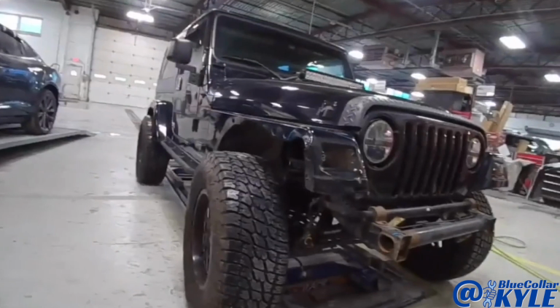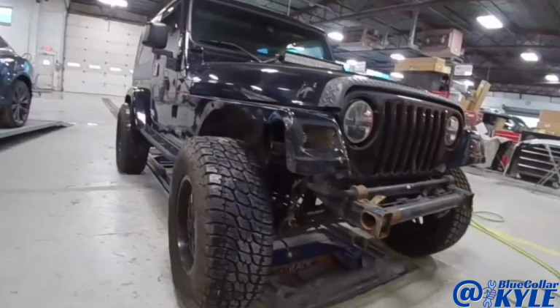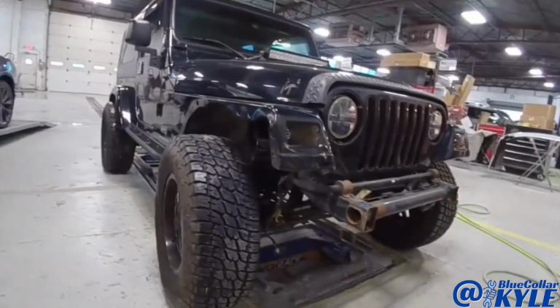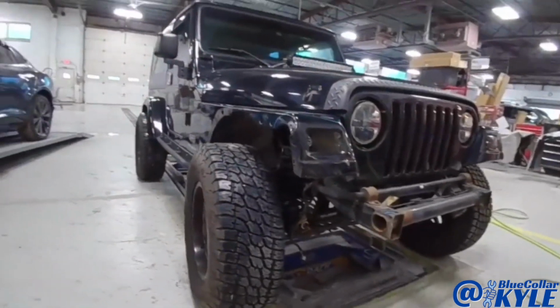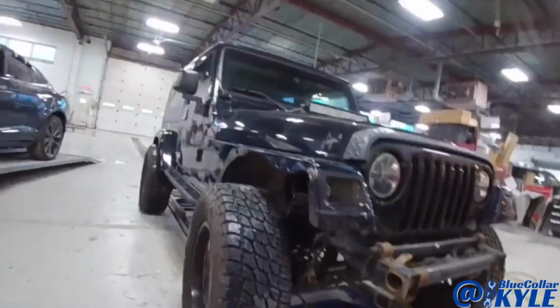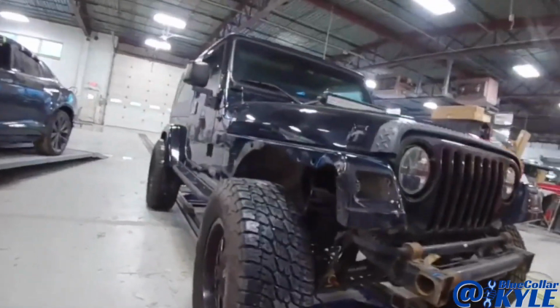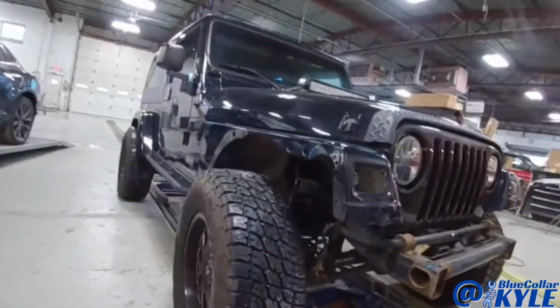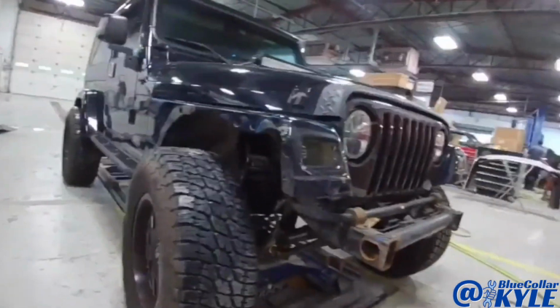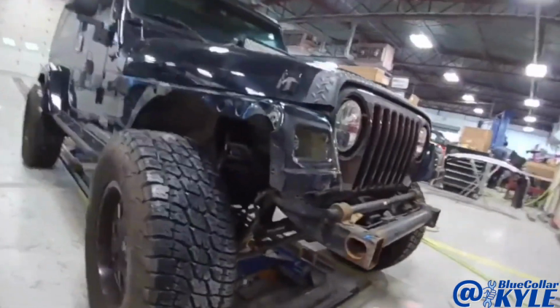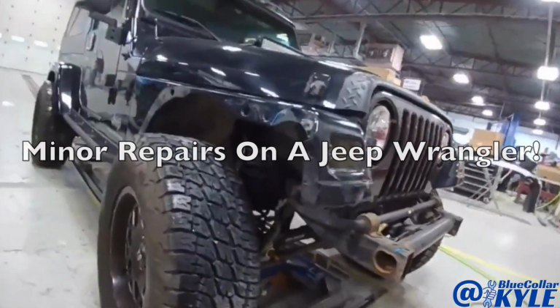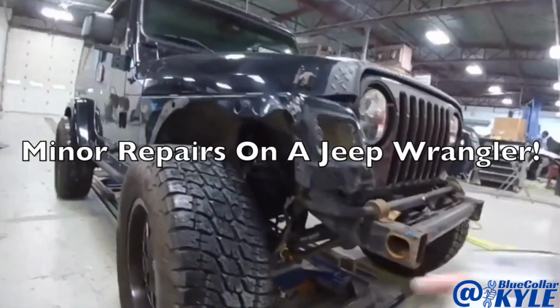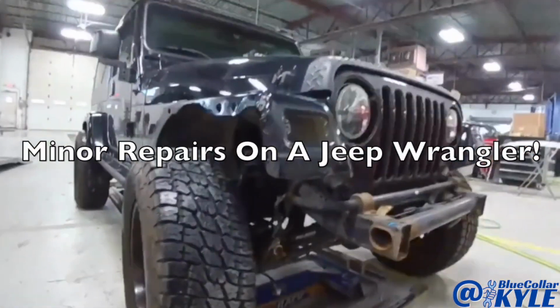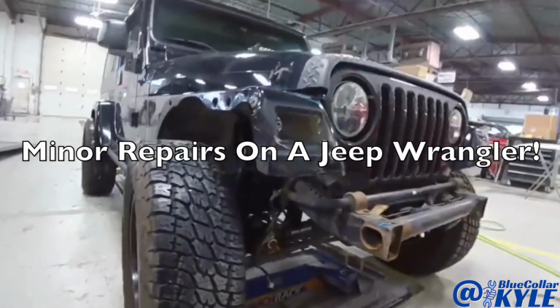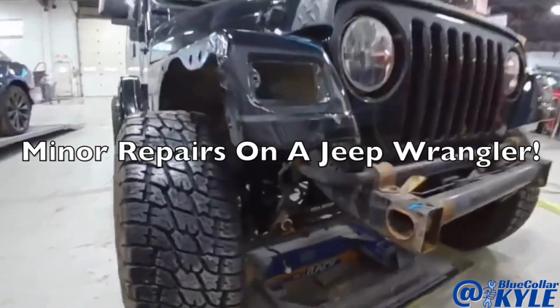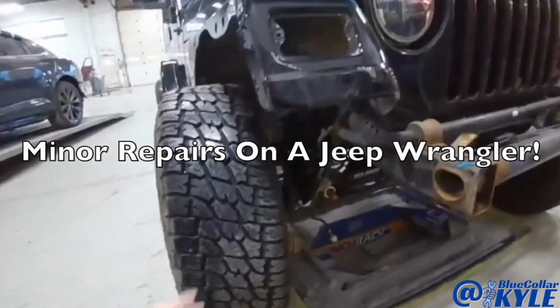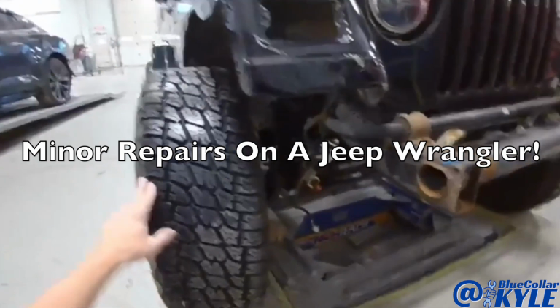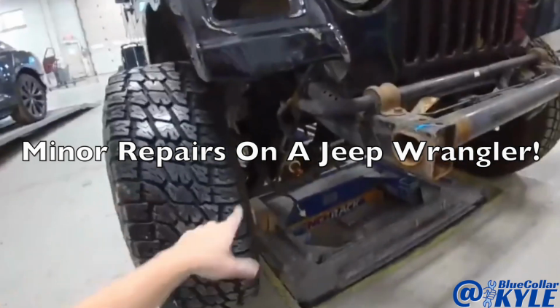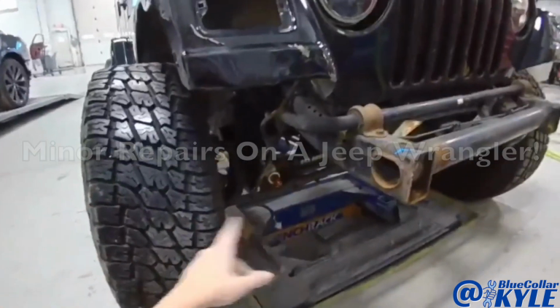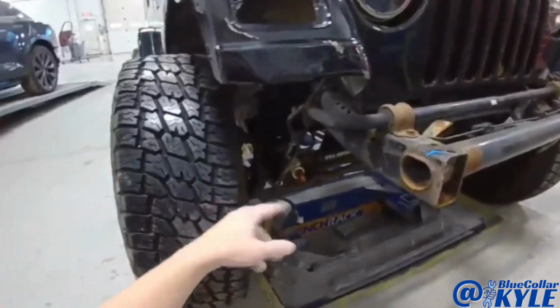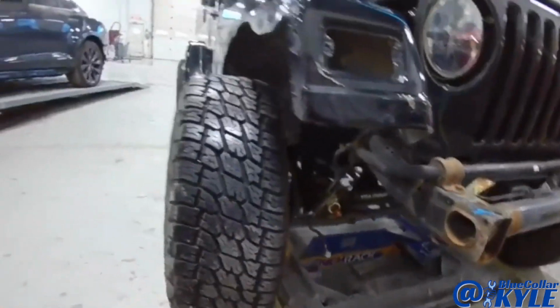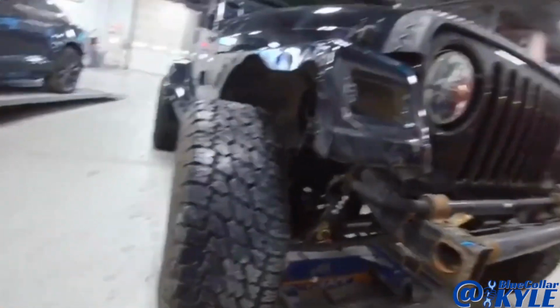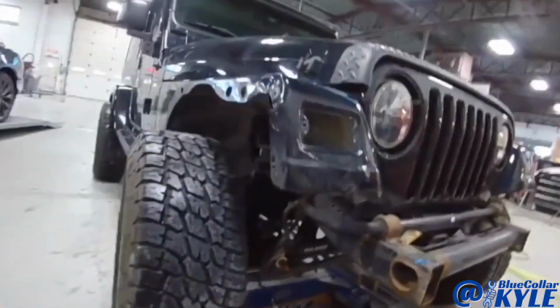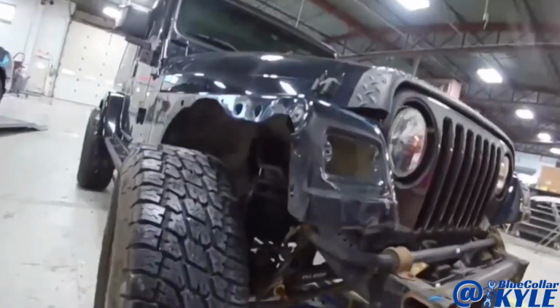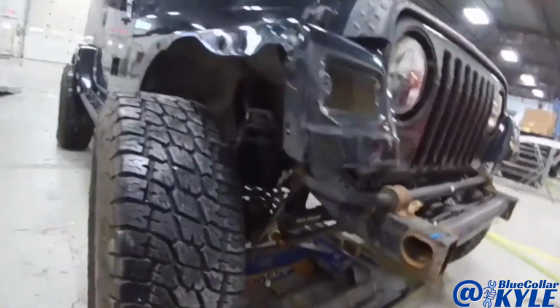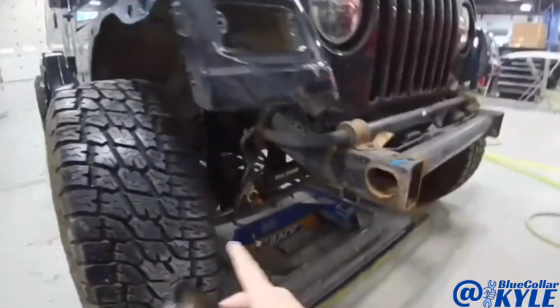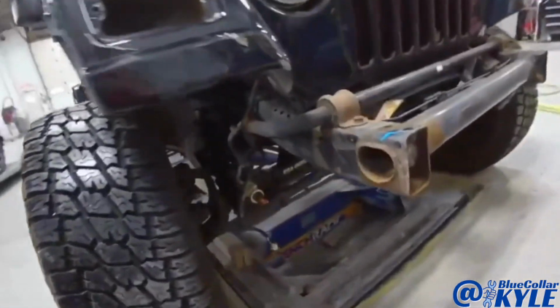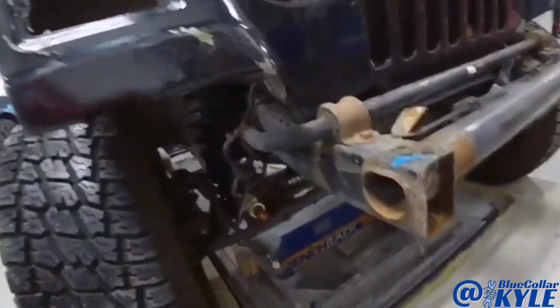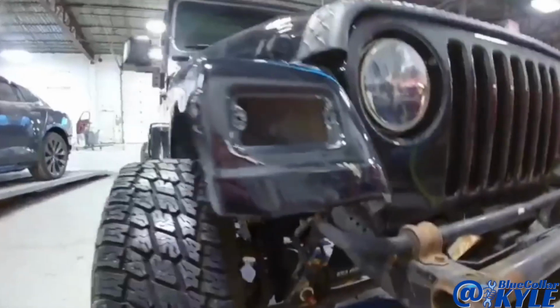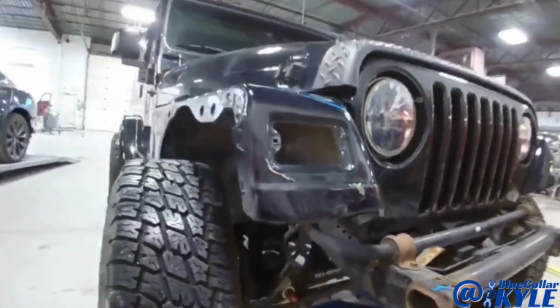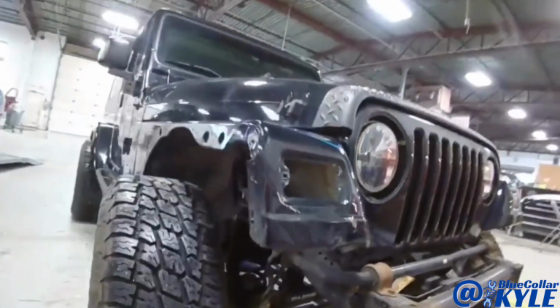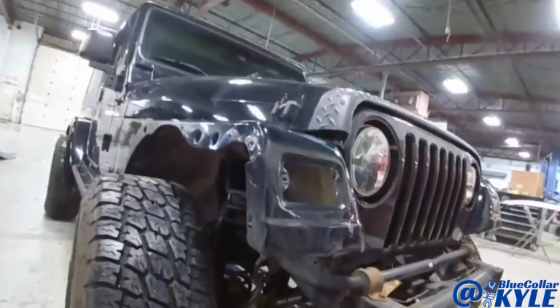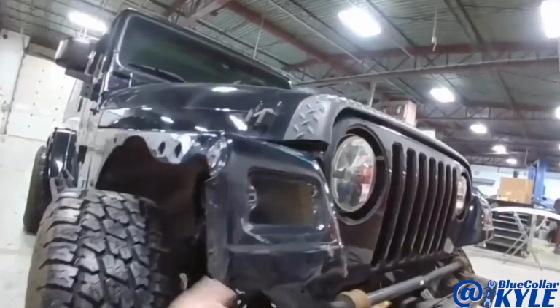So I have this Jeep Wrangler here. This one got hit in the right front corner. They actually bent the axle. It needs an axle and a bunch of suspension work, but we're still waiting on parts for that.